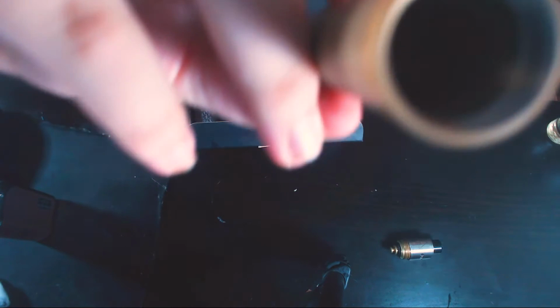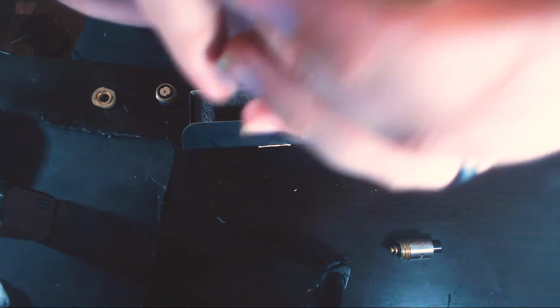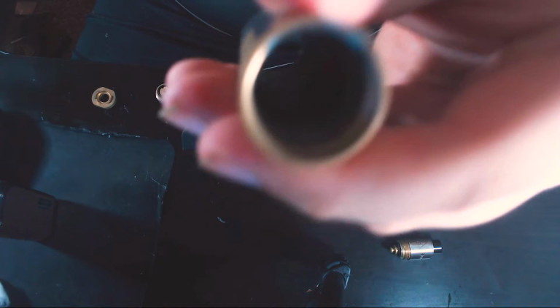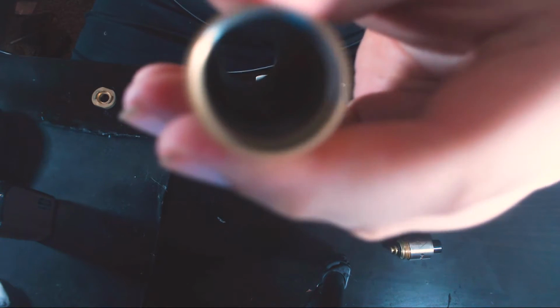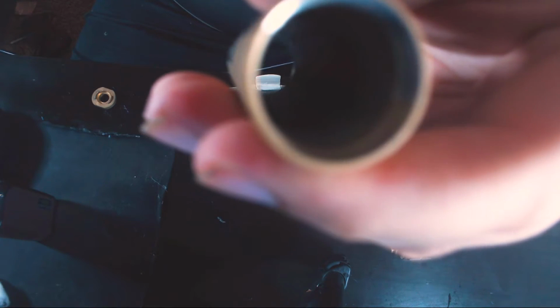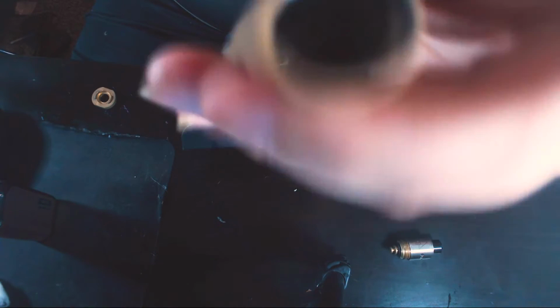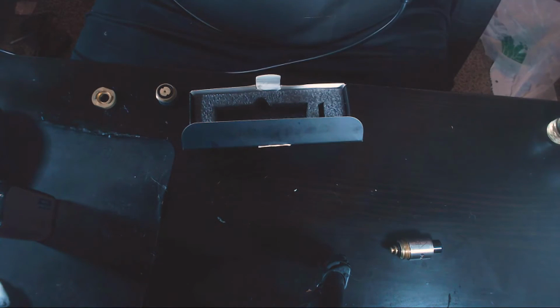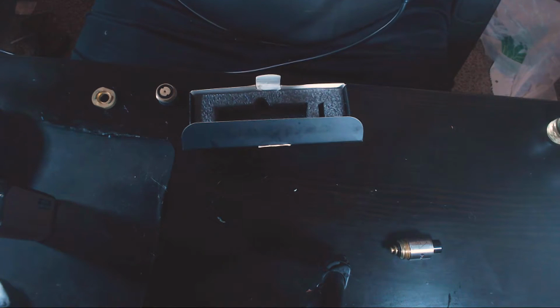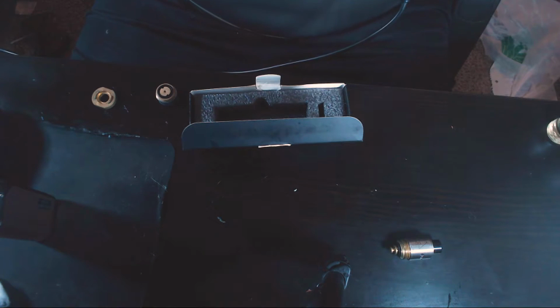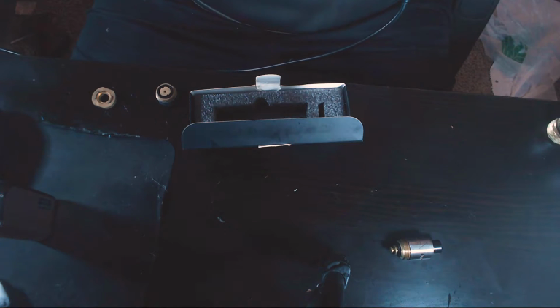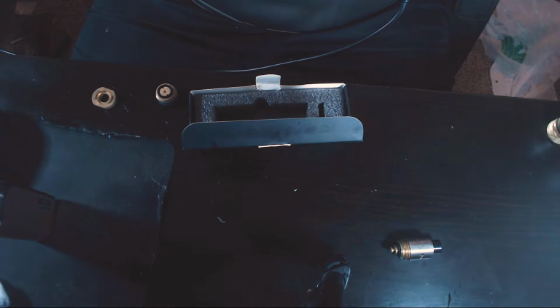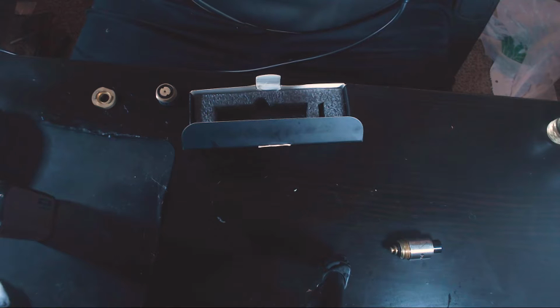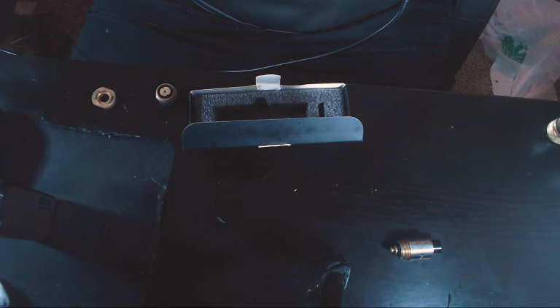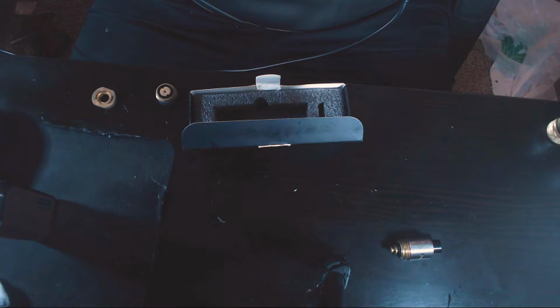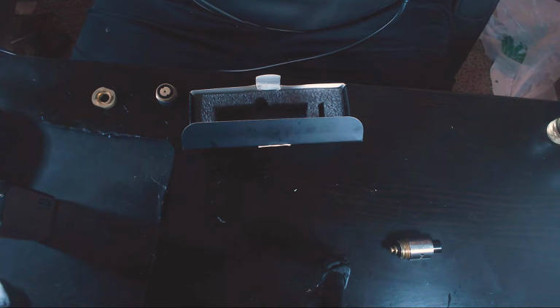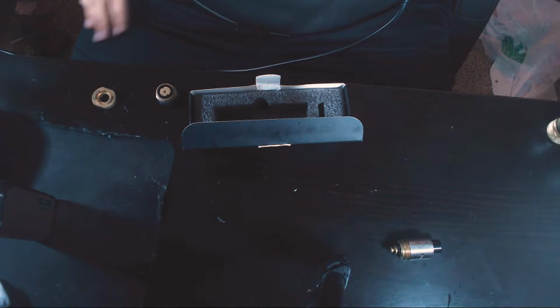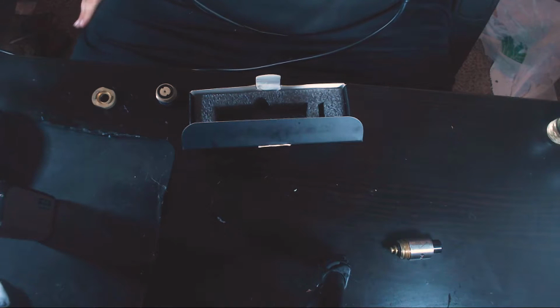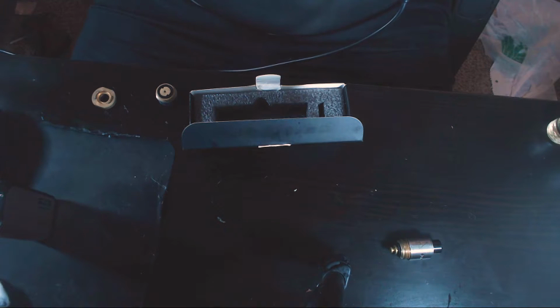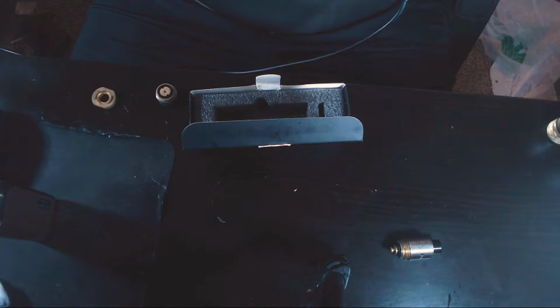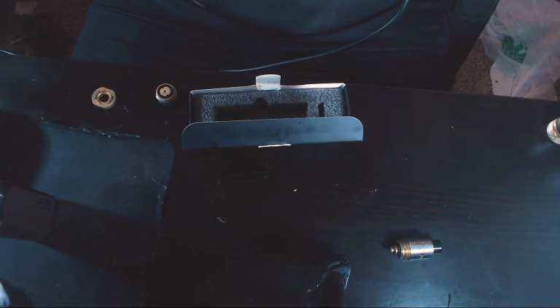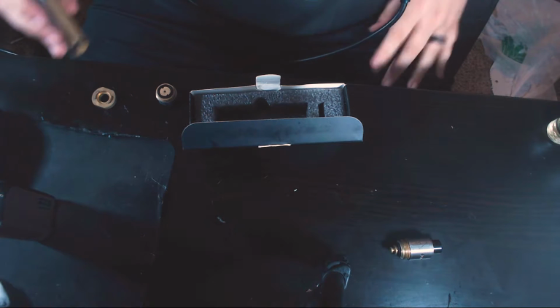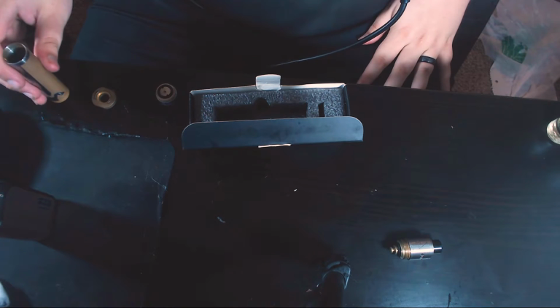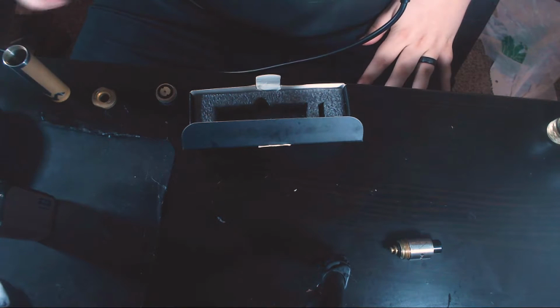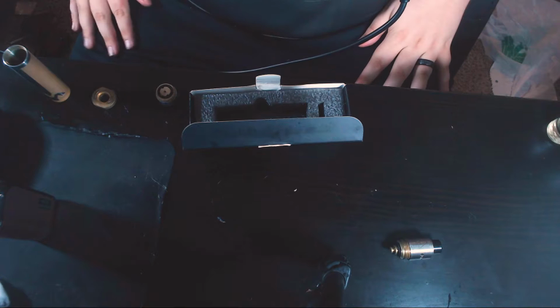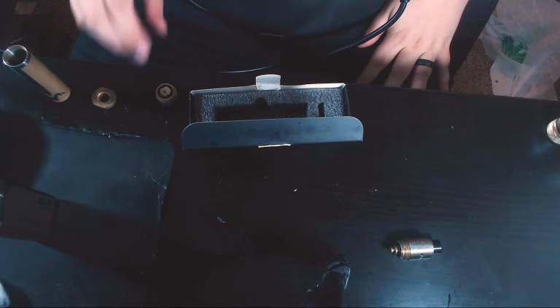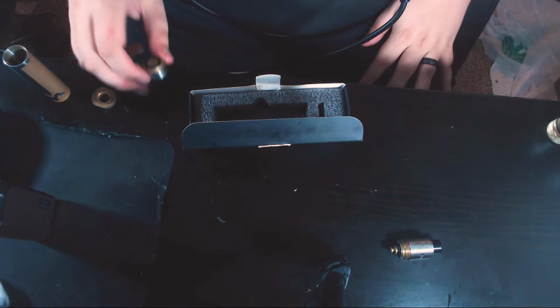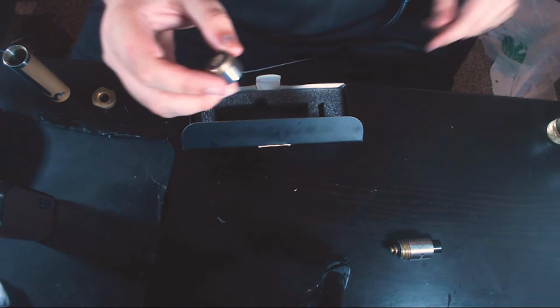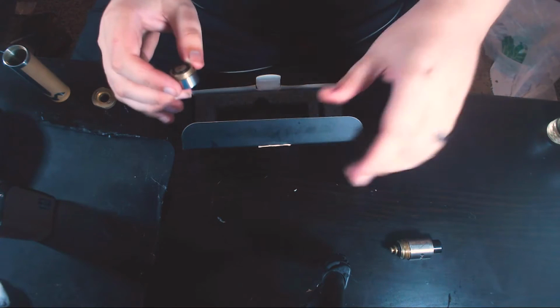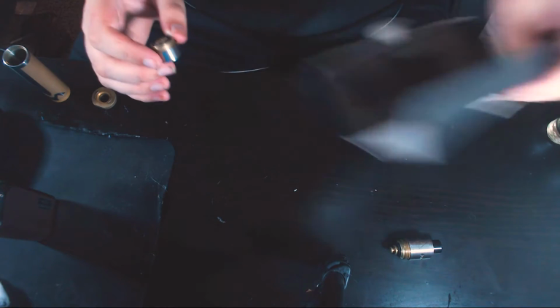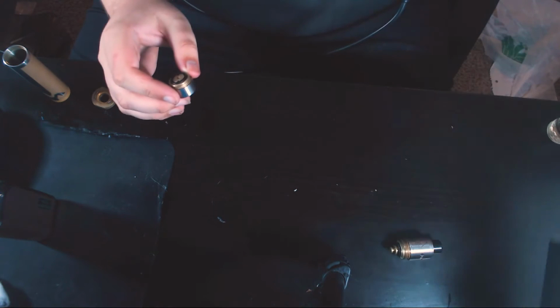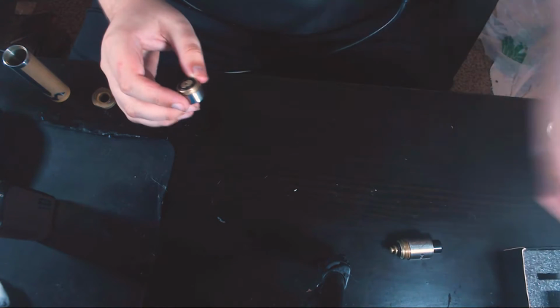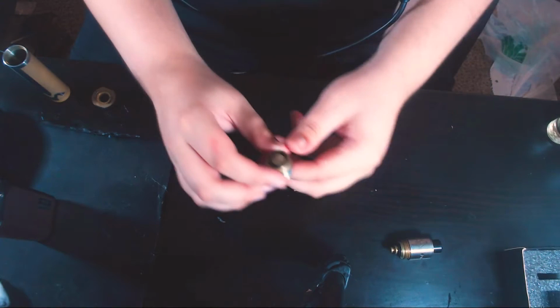Inside the tube — there's no delrin sleeve or insulating sleeve in there, in case you were wondering.